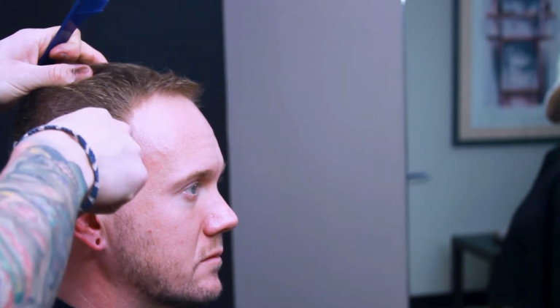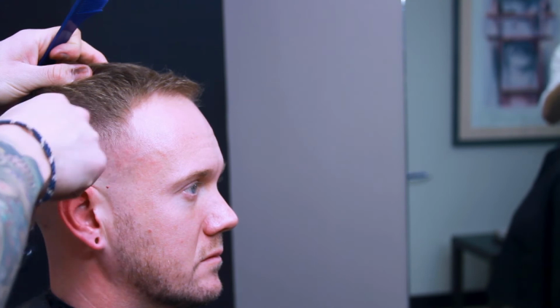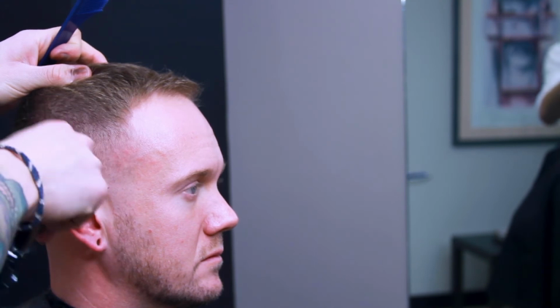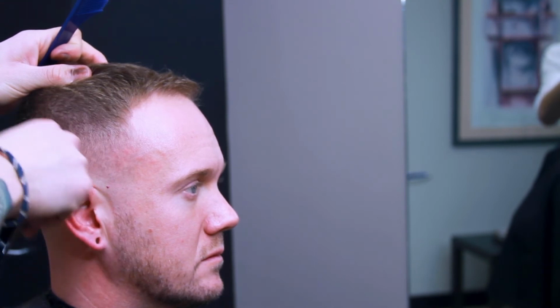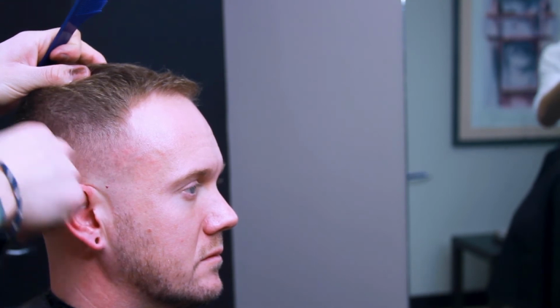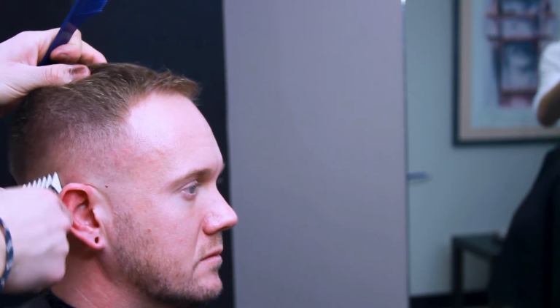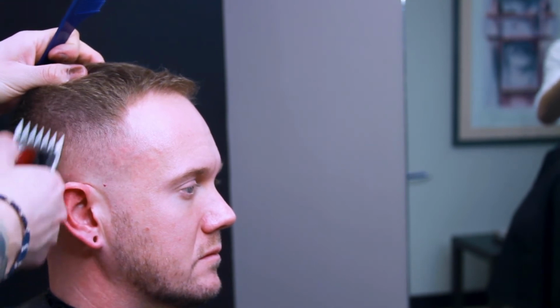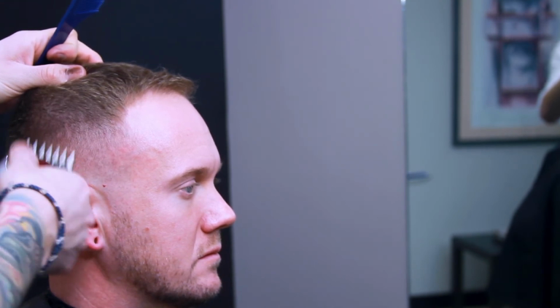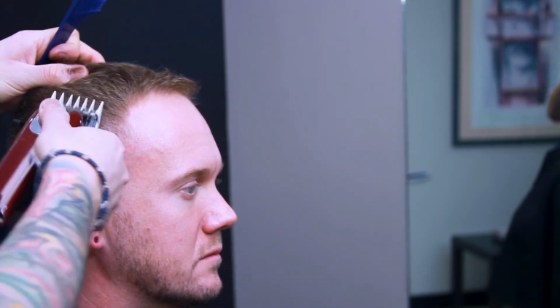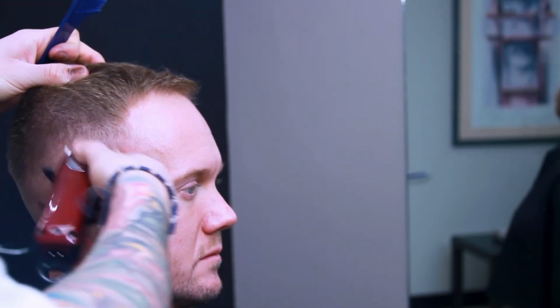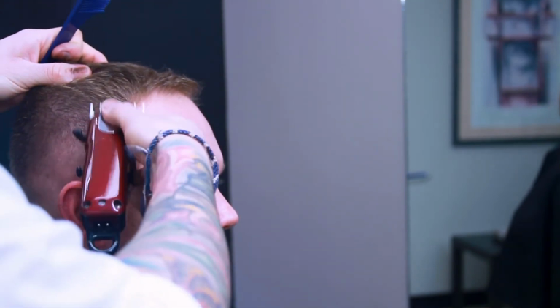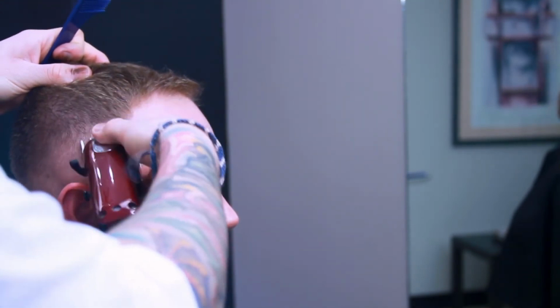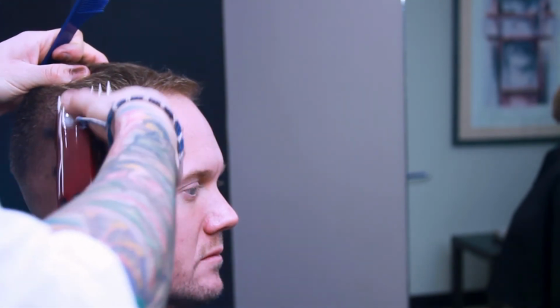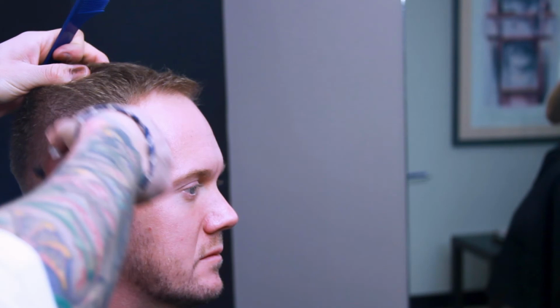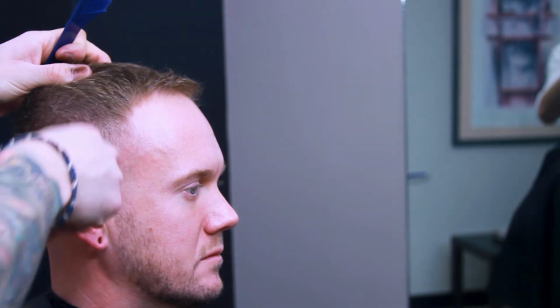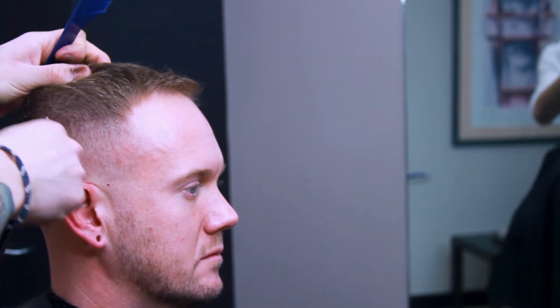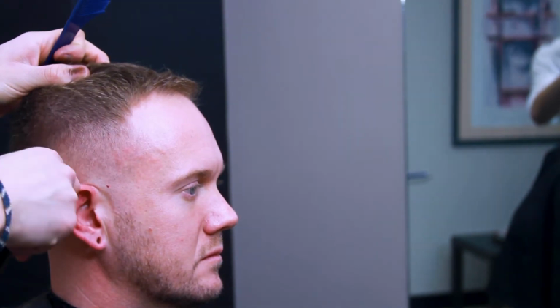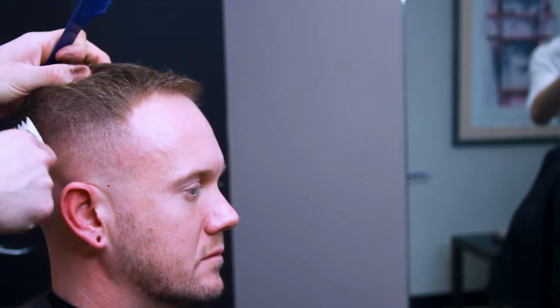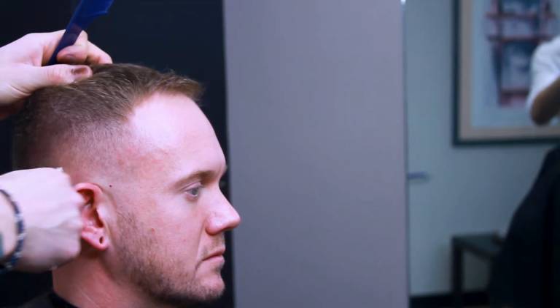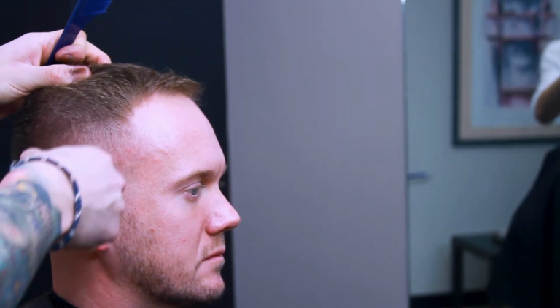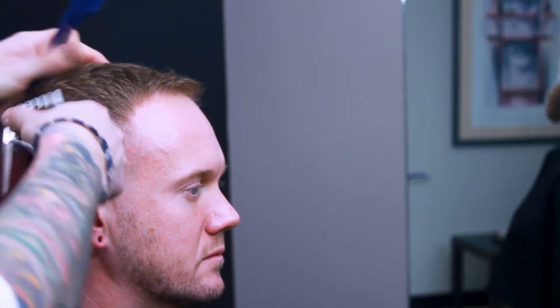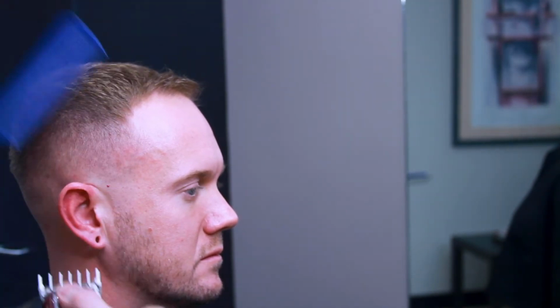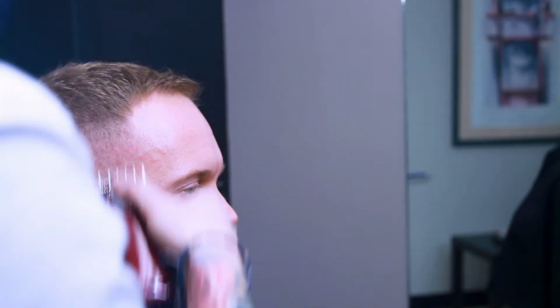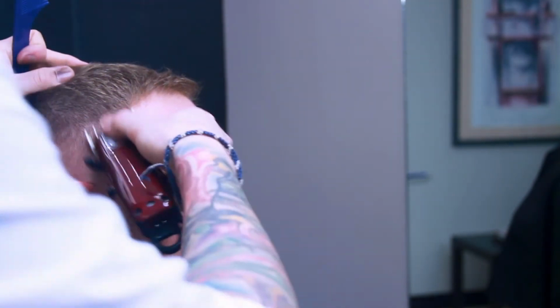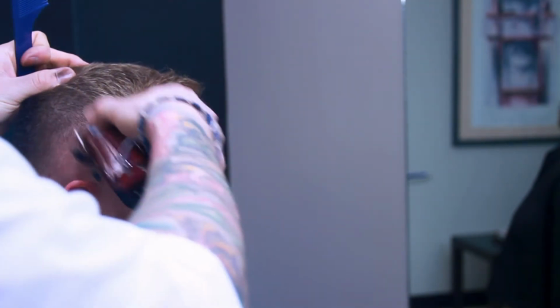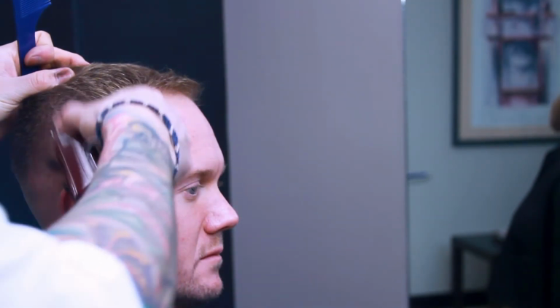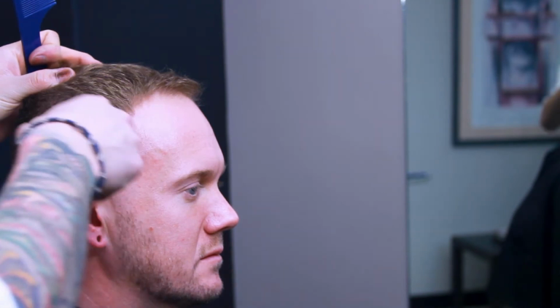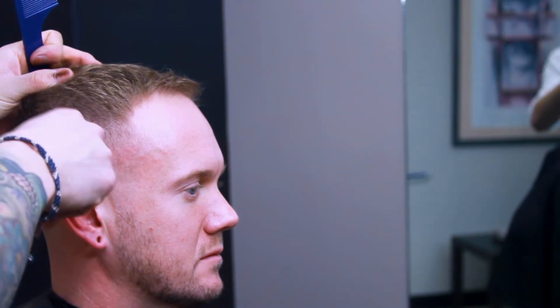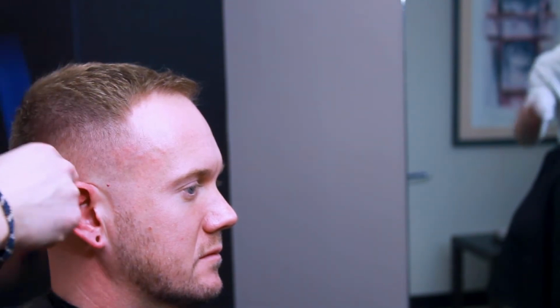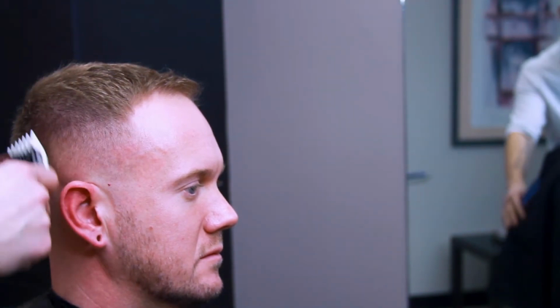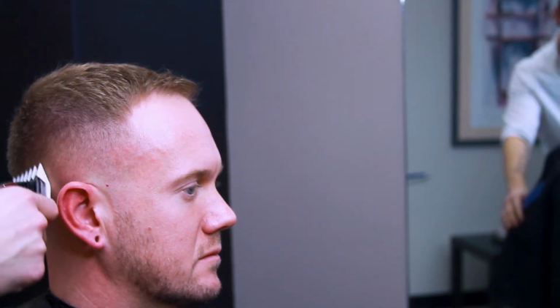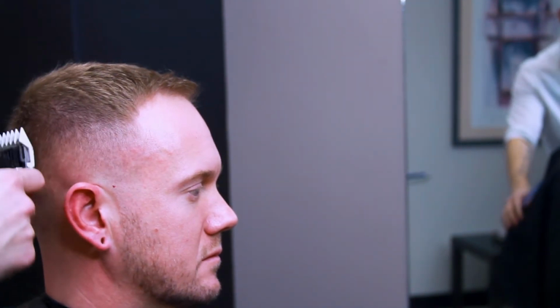Here I'm getting ready to start my clipper over comb. I've got a one and a half on my clipper, currently closed, and I'm just cleaning up that transition between the one and the clipper over comb.